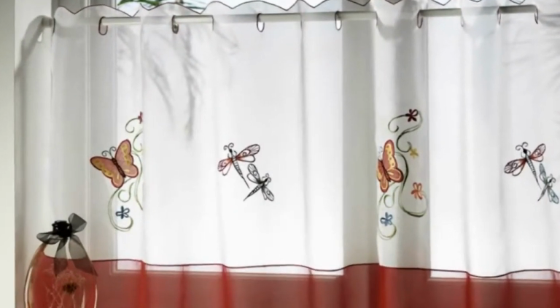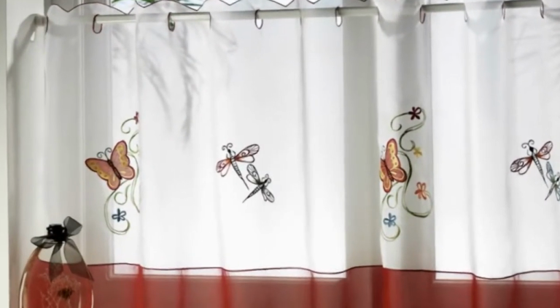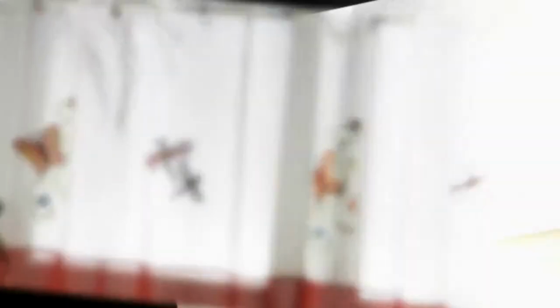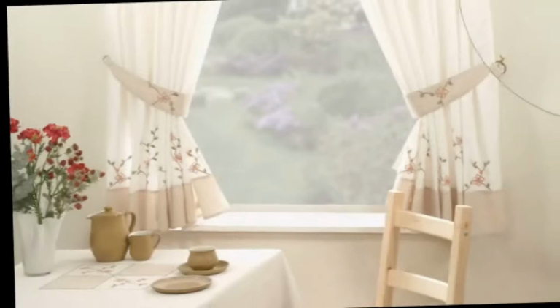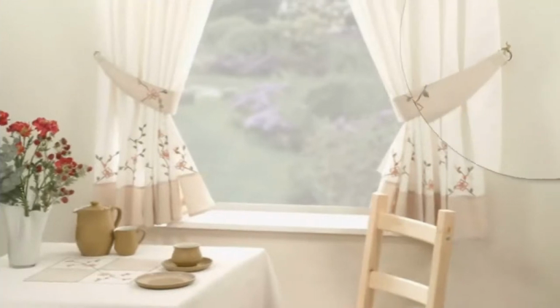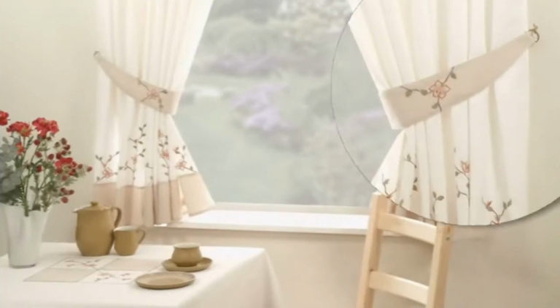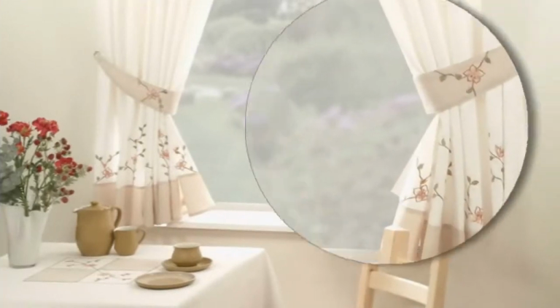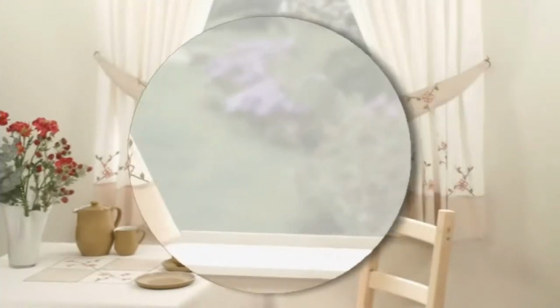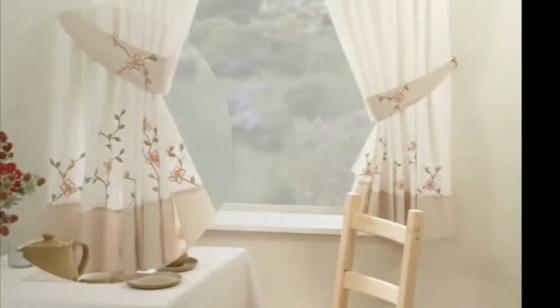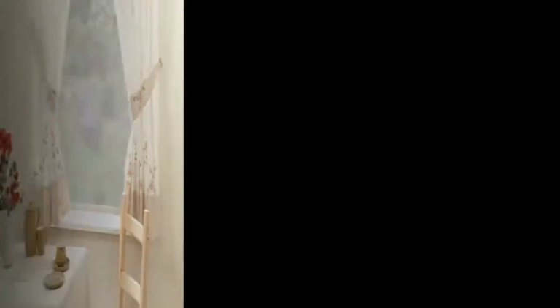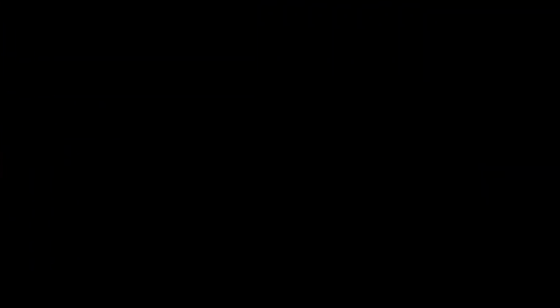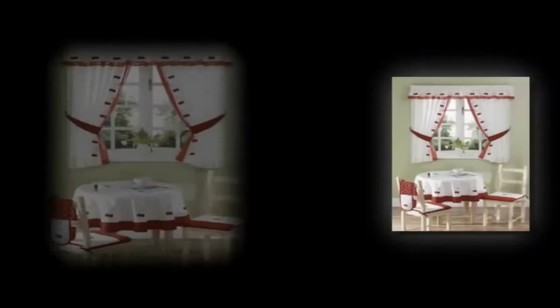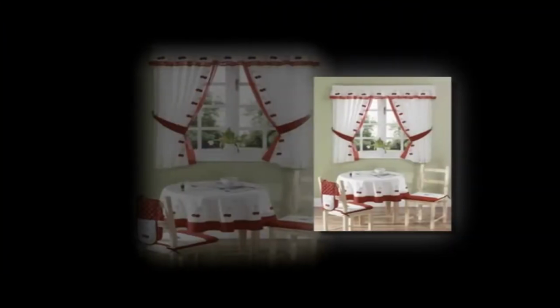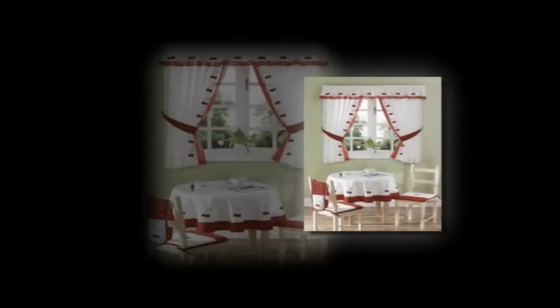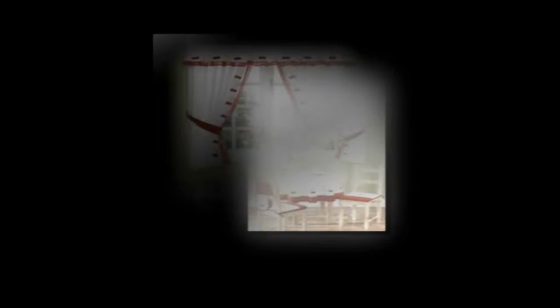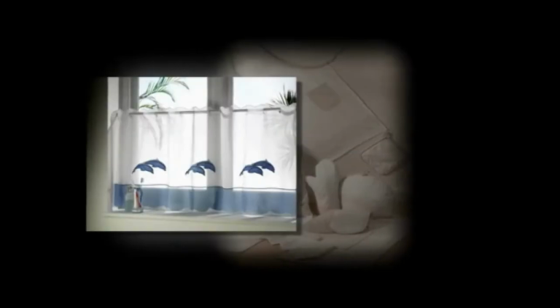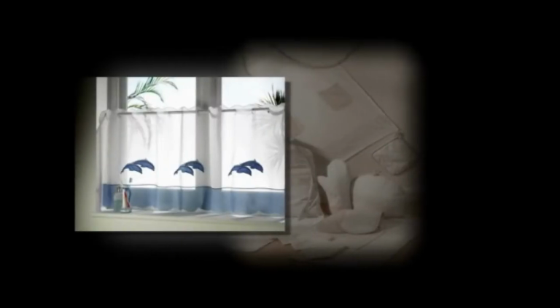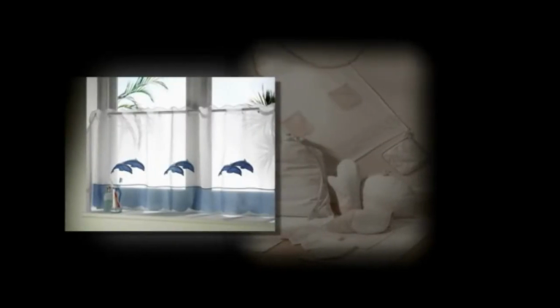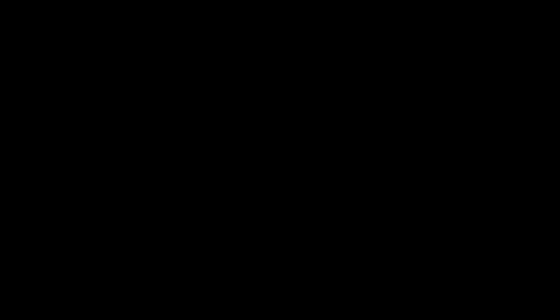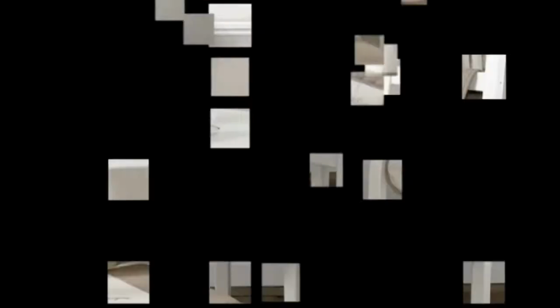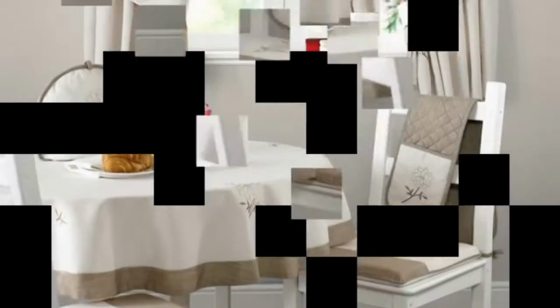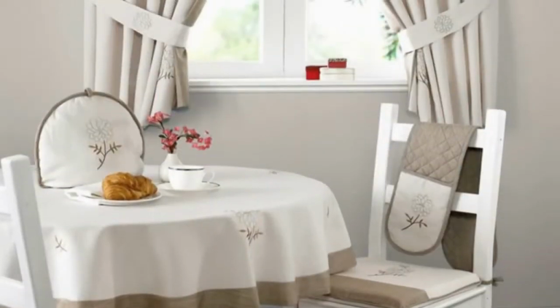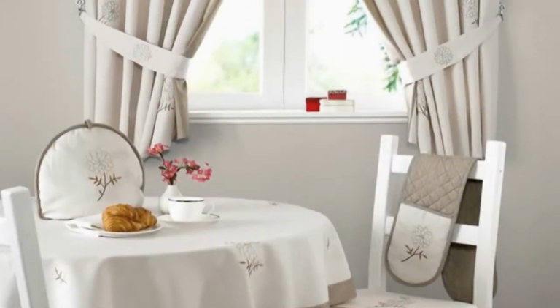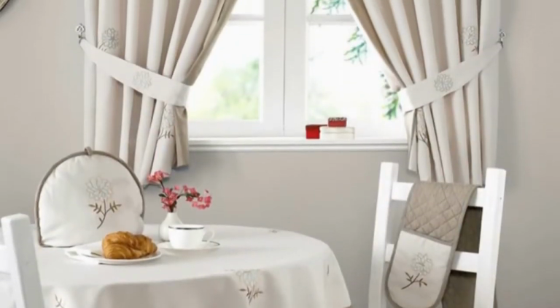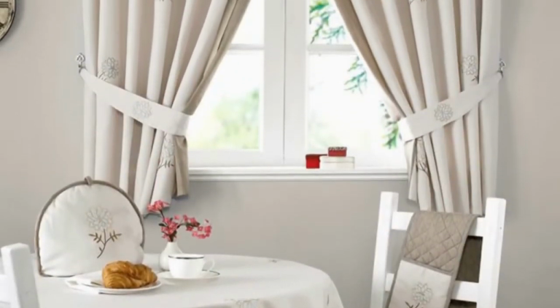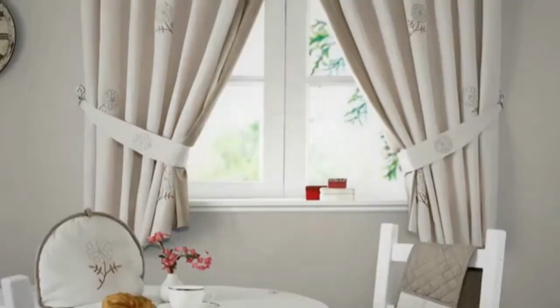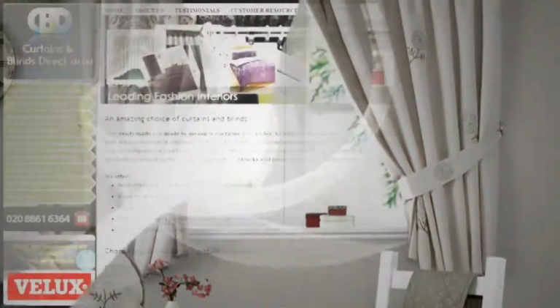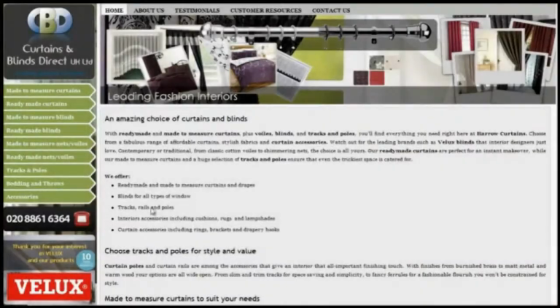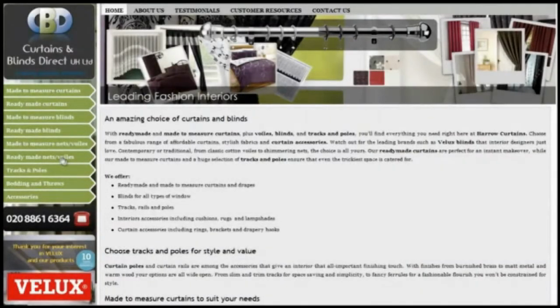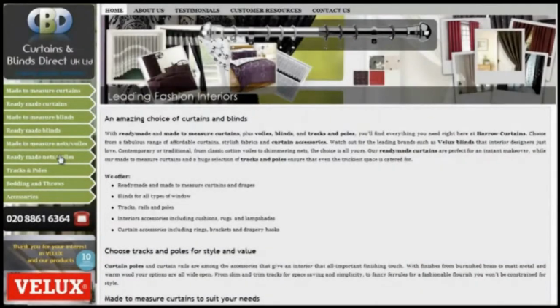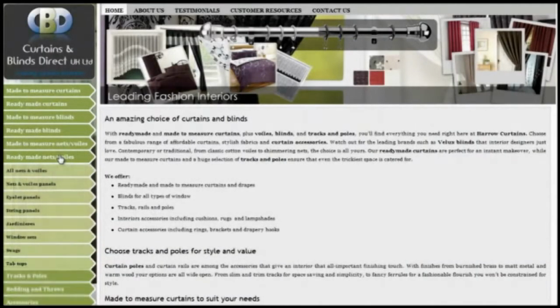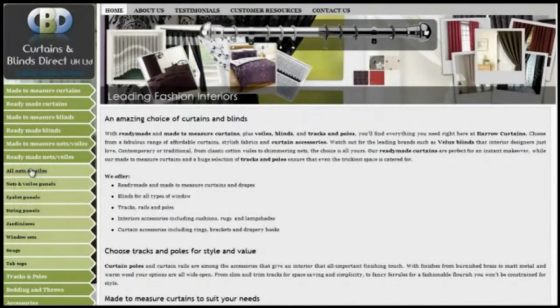The cafe curtain is a luxury, embroidered, voiled cafe net and comes in a set width of 60 inches wide and in a choice of two drops. The curtains have voiled trim and come with beautifully finished matching voiled tie backs.